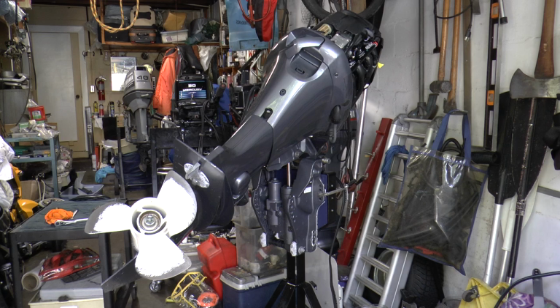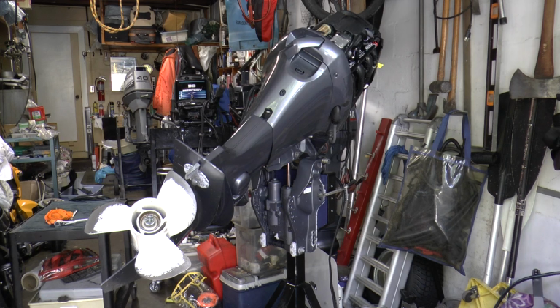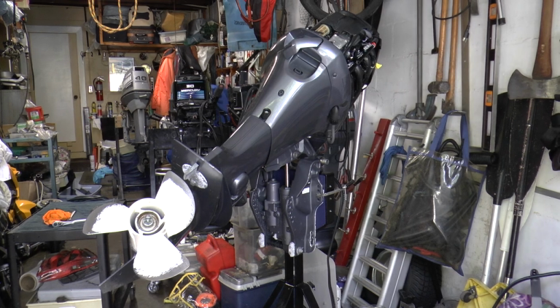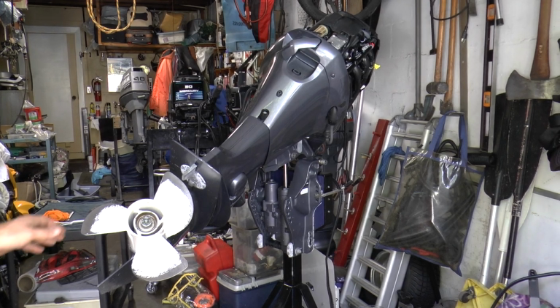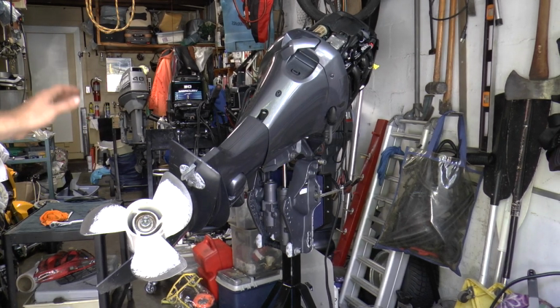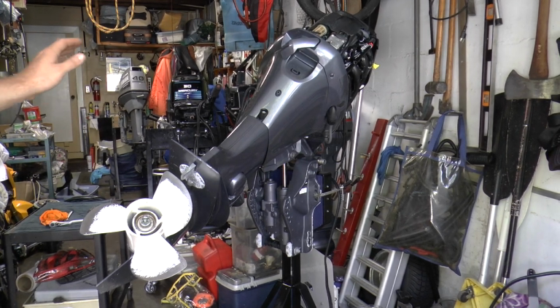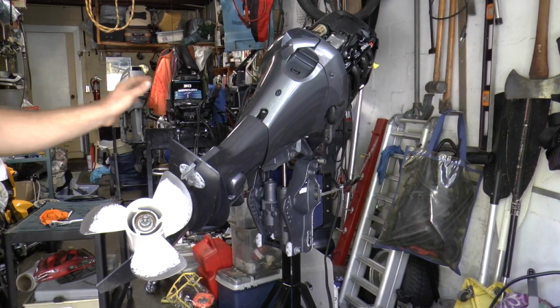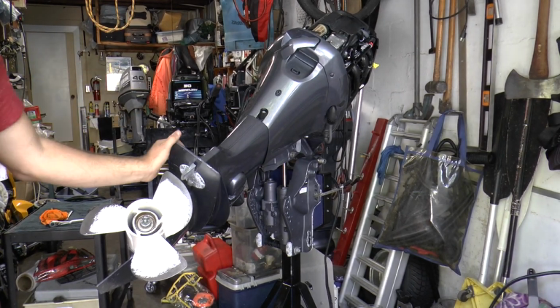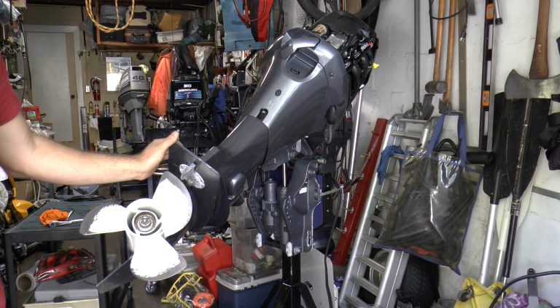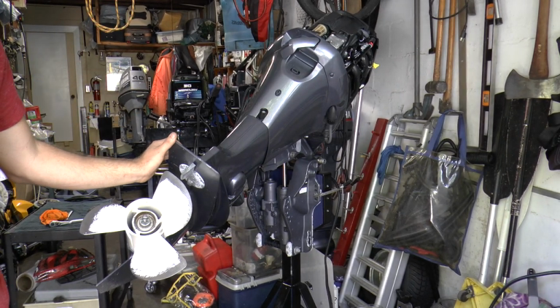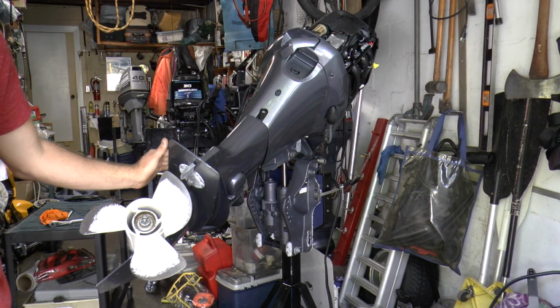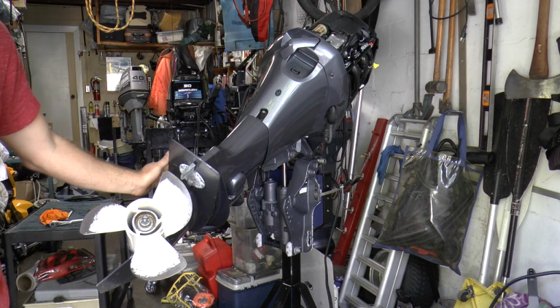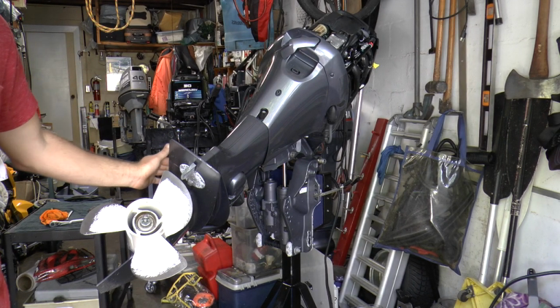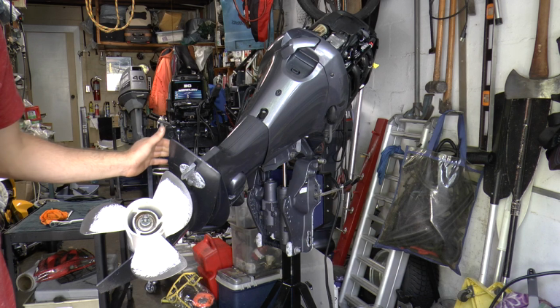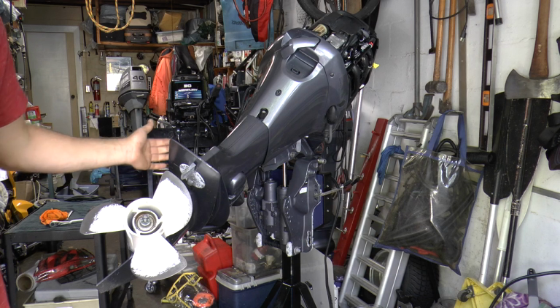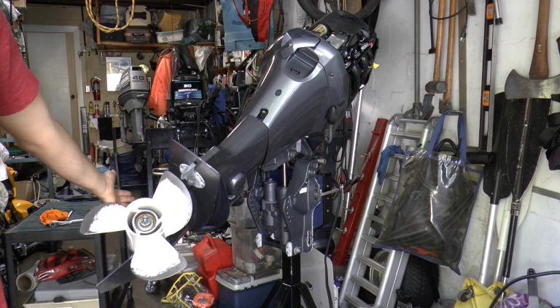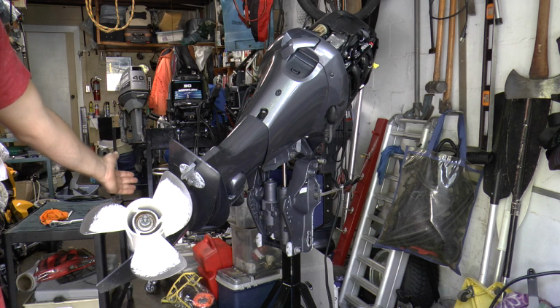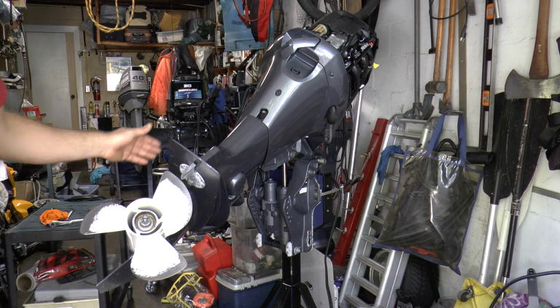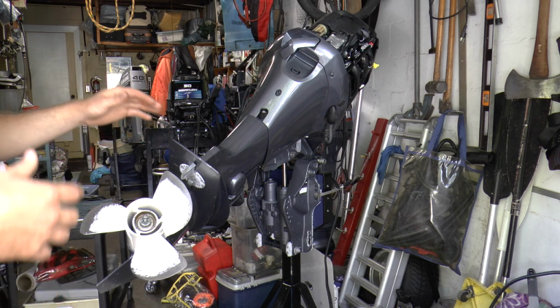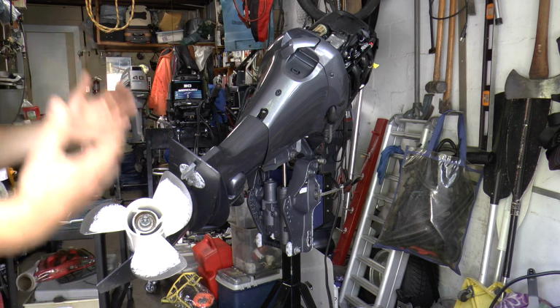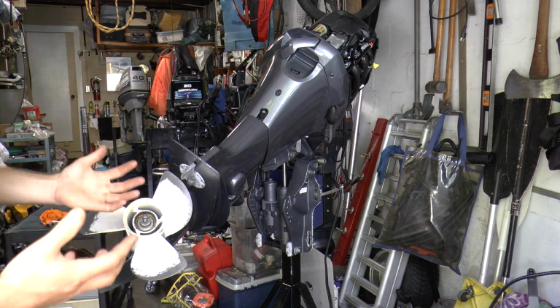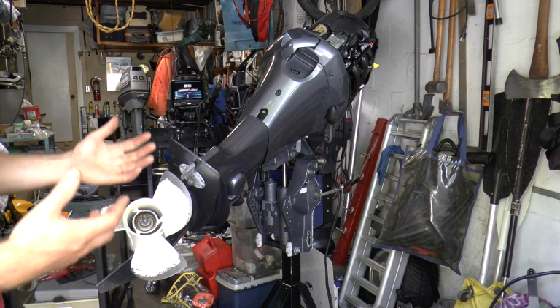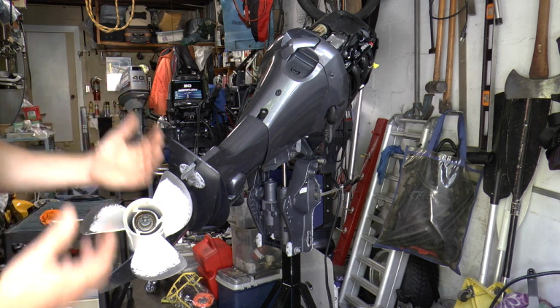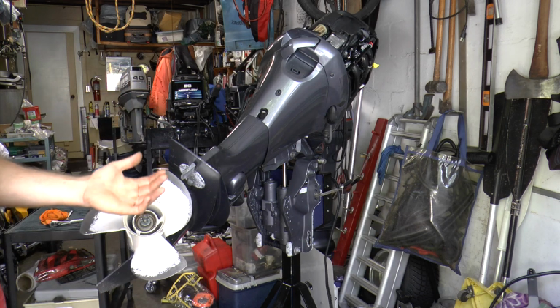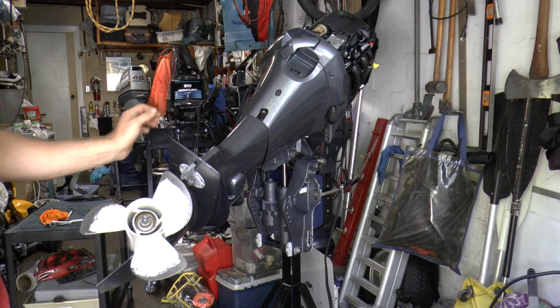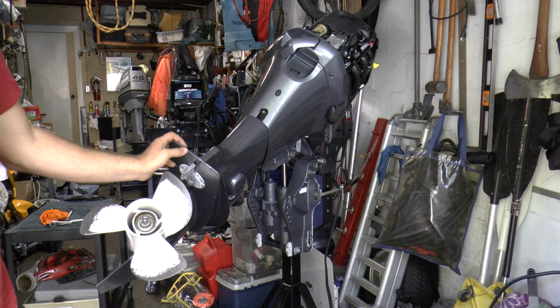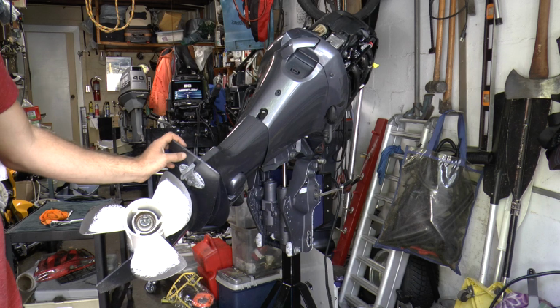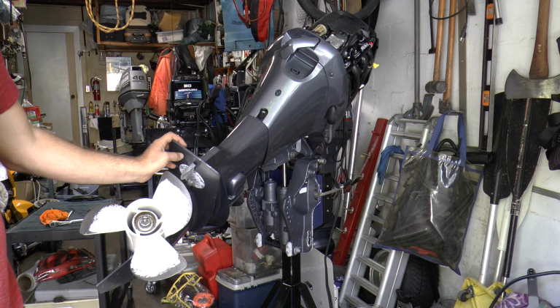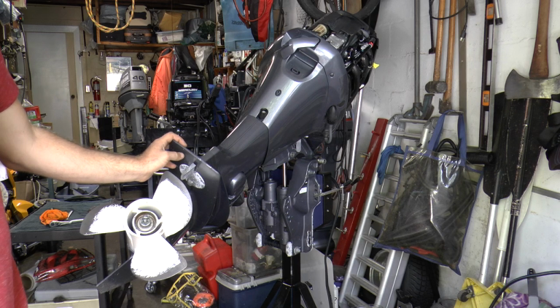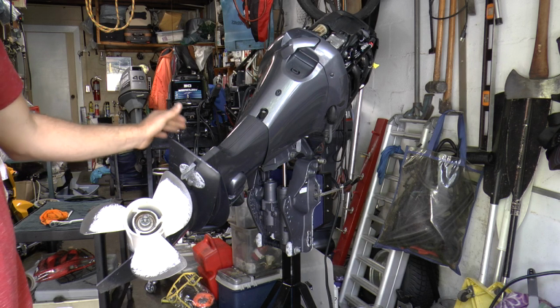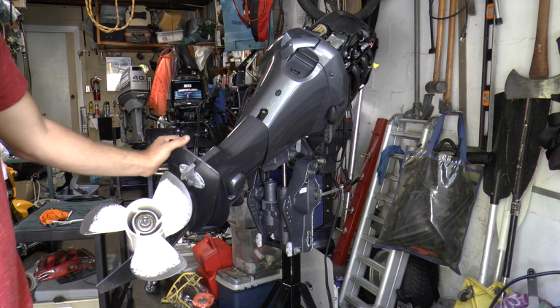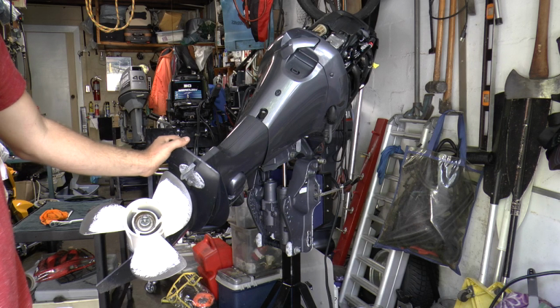Our next step is to remove the lower unit to access the impeller. We want a fresh impeller so it has a good solid stream coming out of the engine, keeping the engine cool when running.